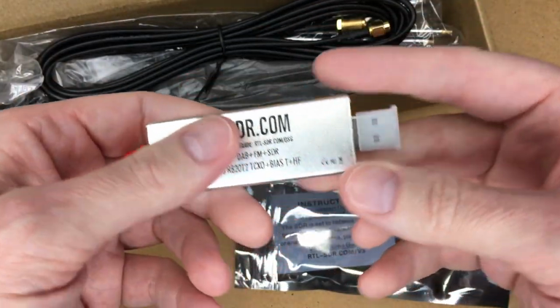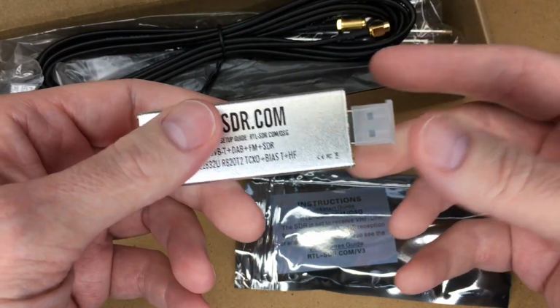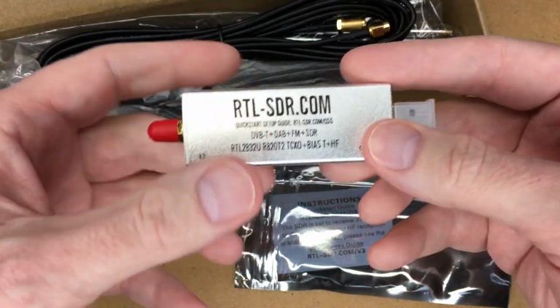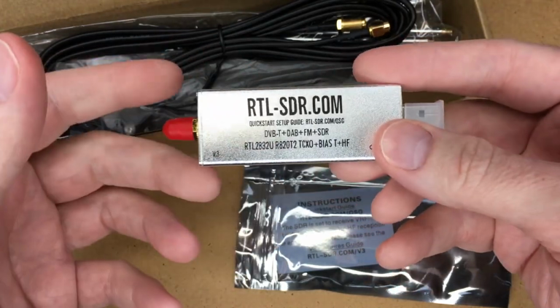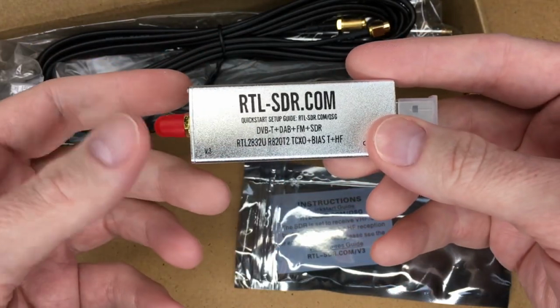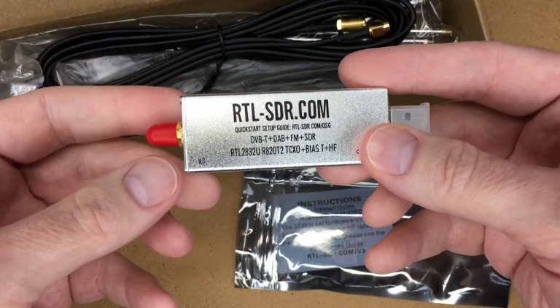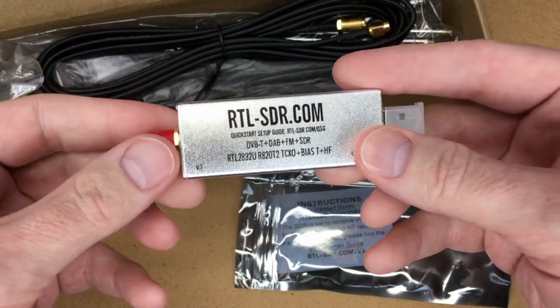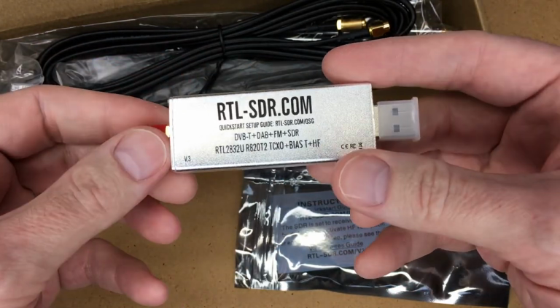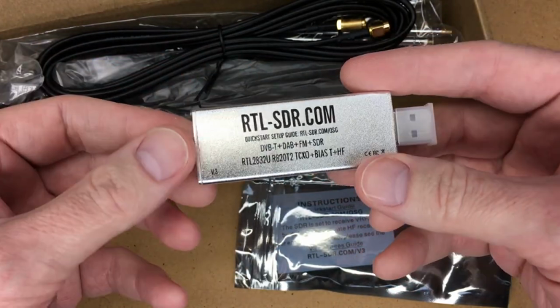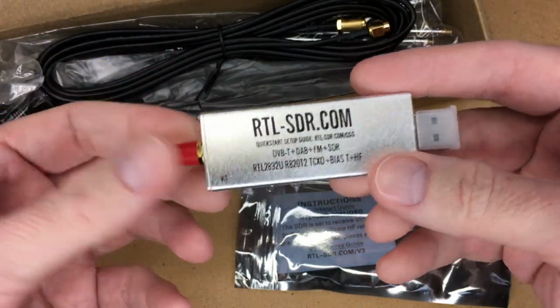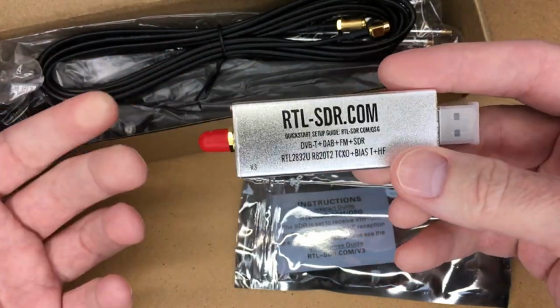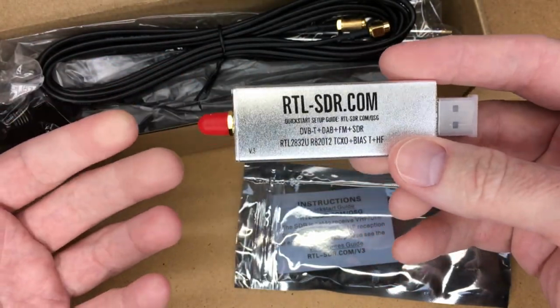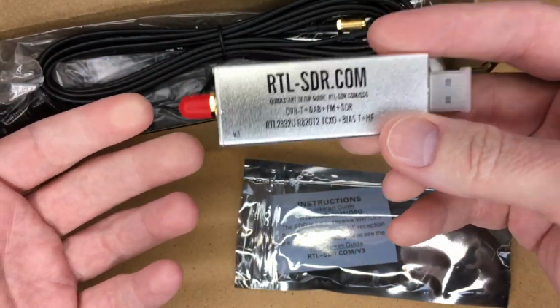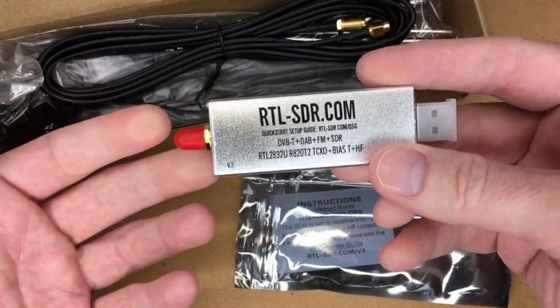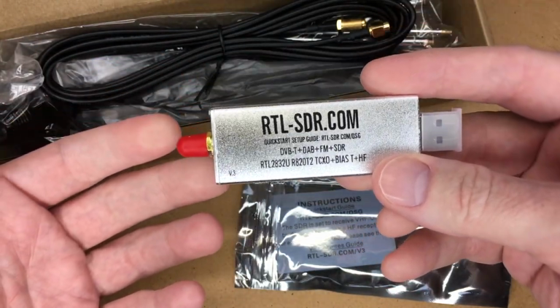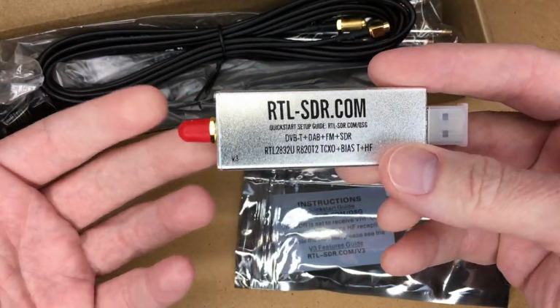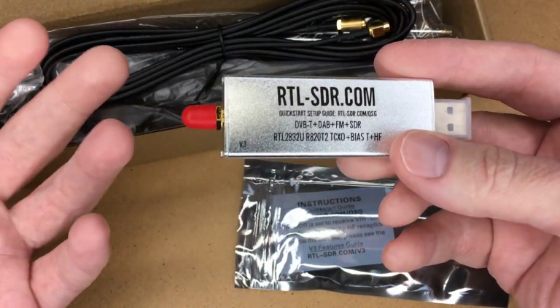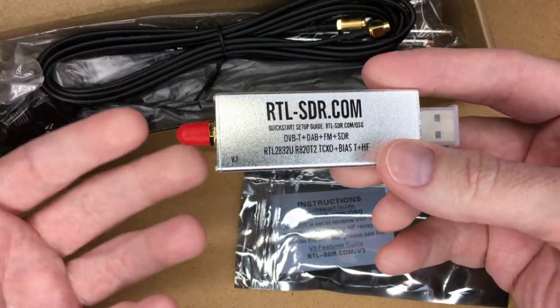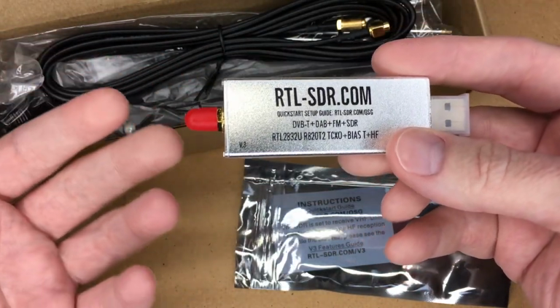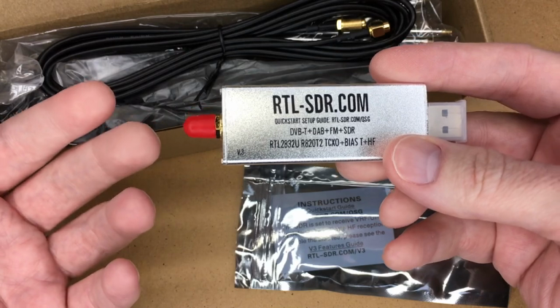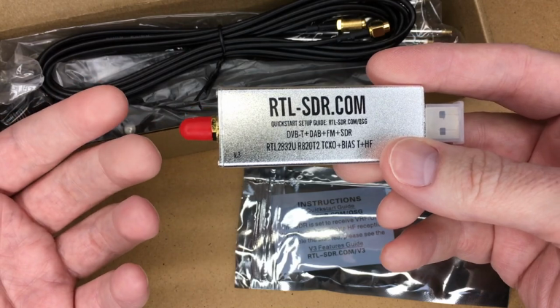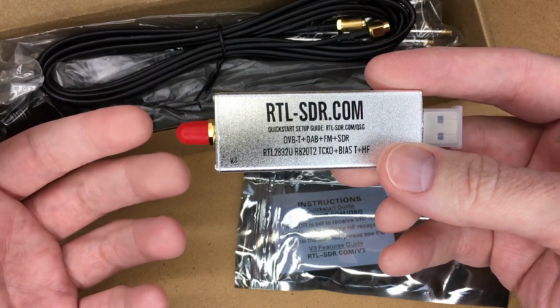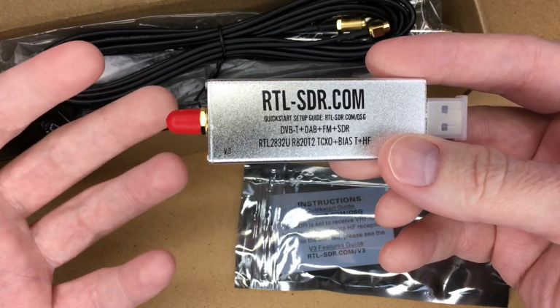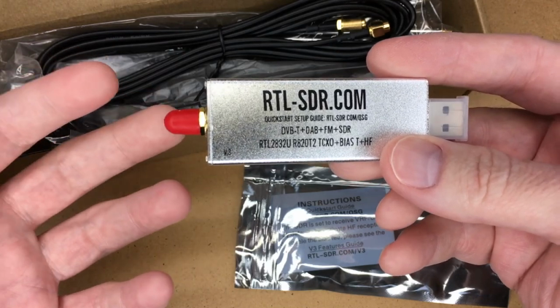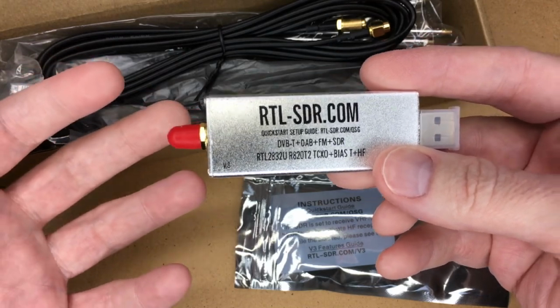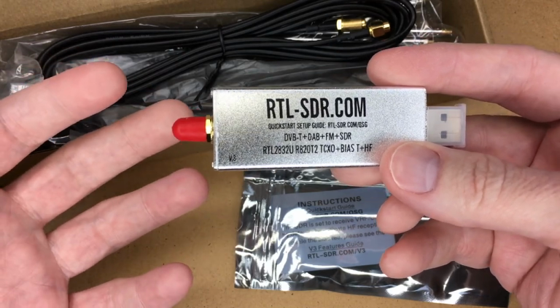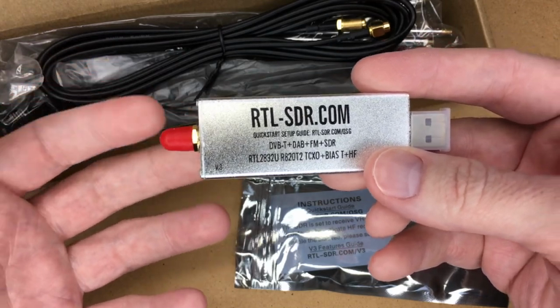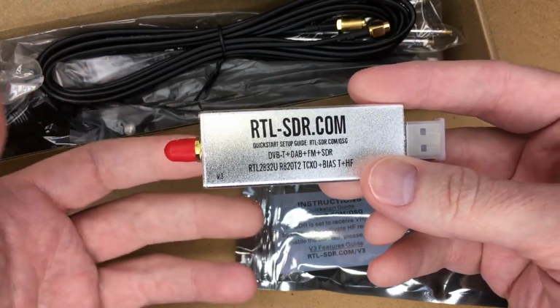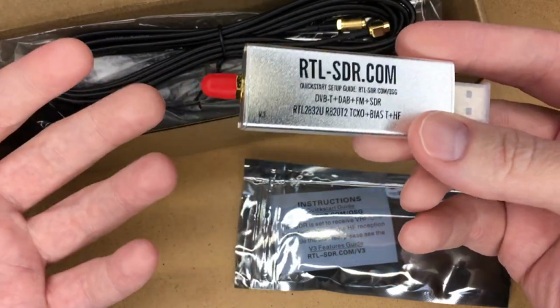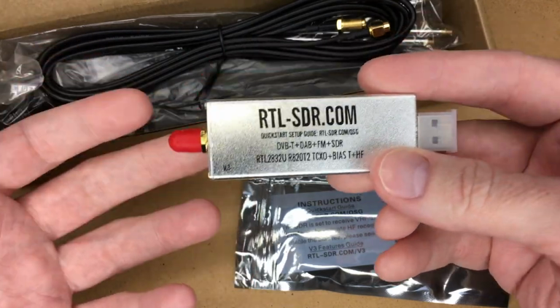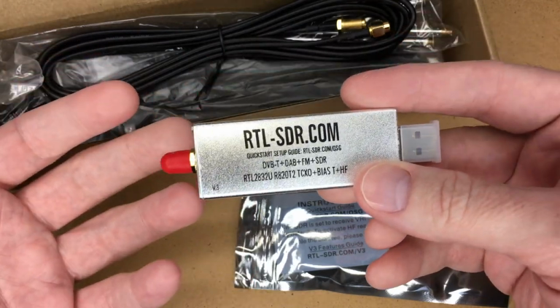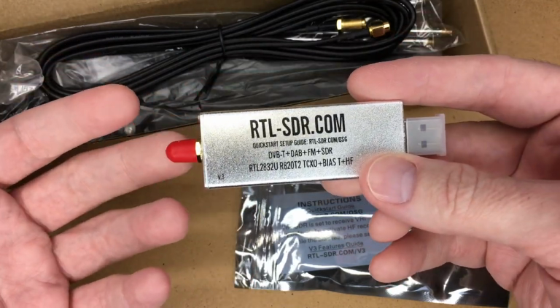There are all sorts of things you can do with this. From what I understand, this technology a decade or two ago would have been insanely expensive, and it probably didn't even exist.